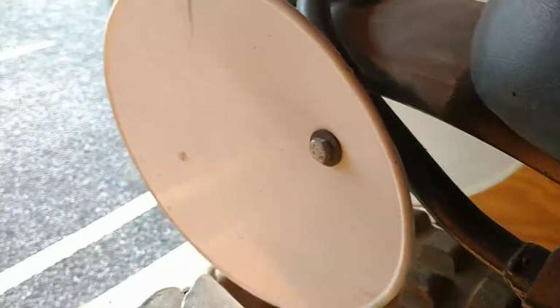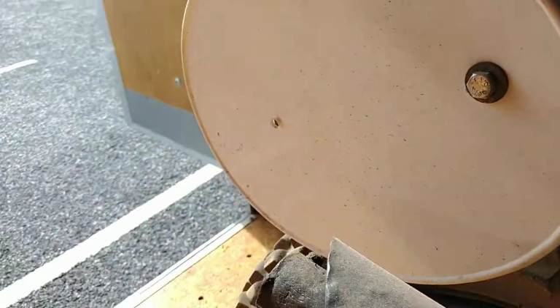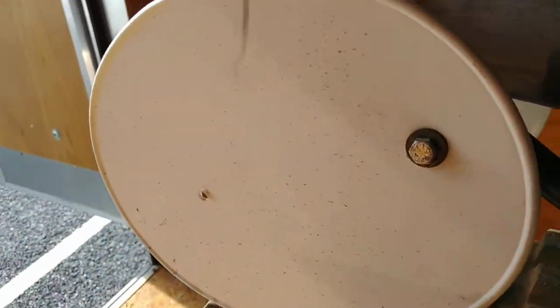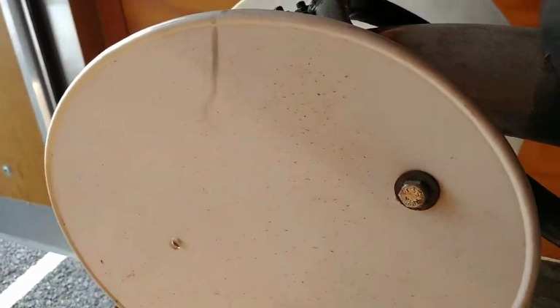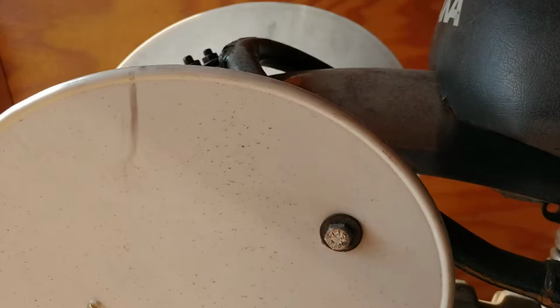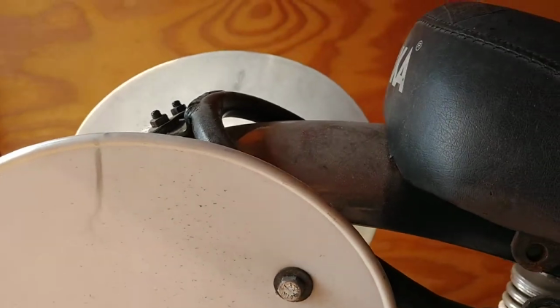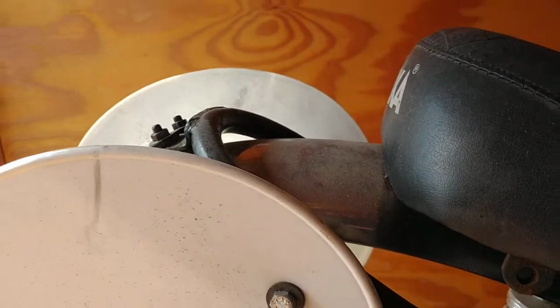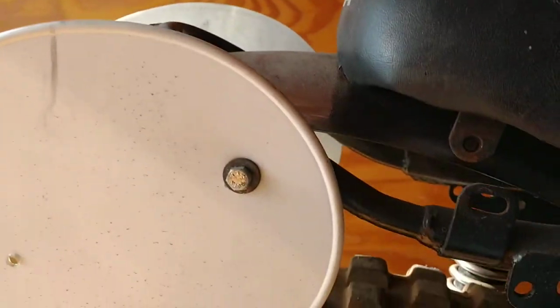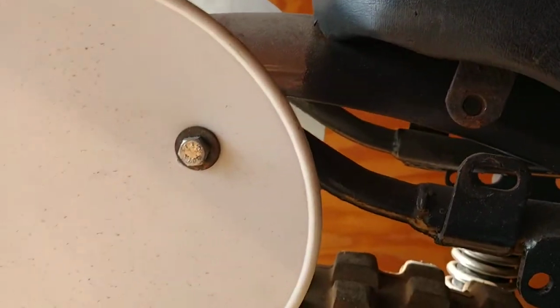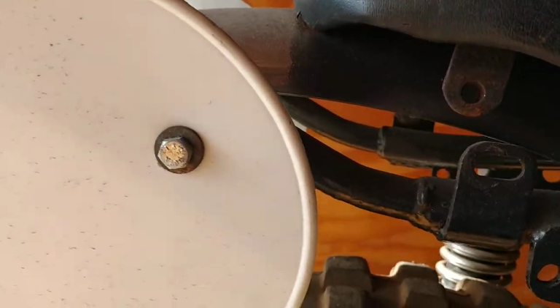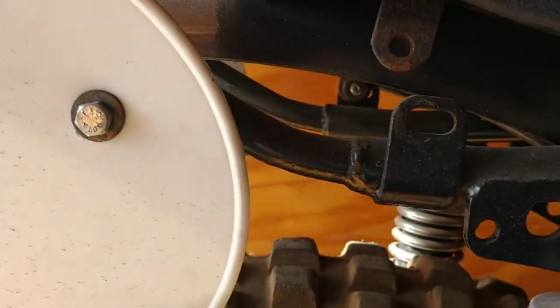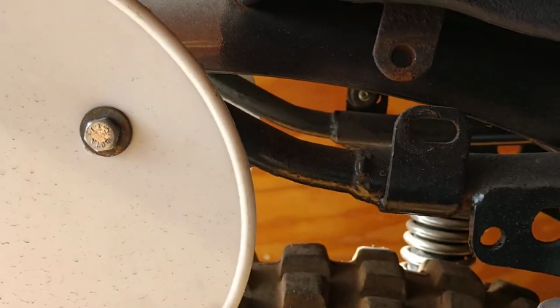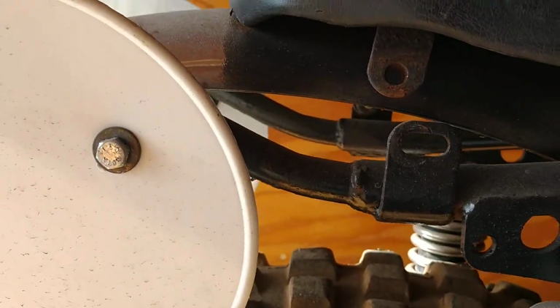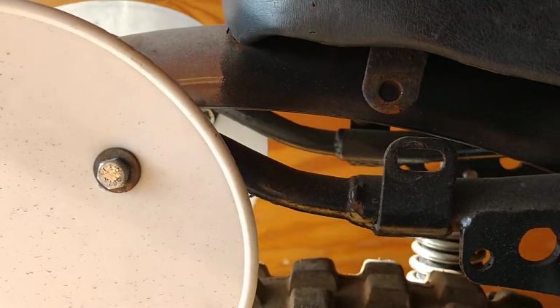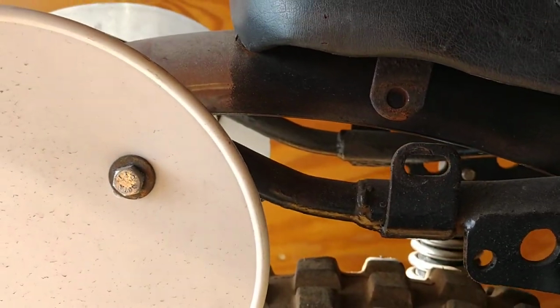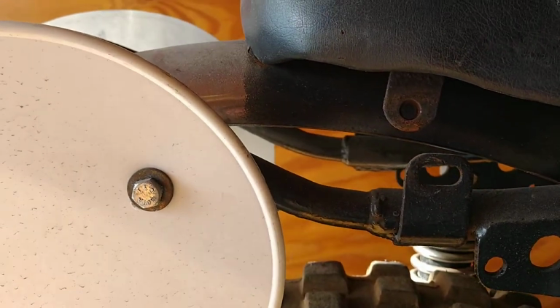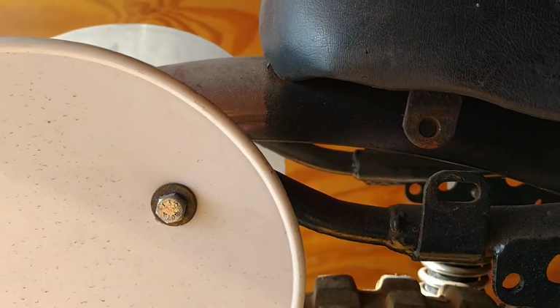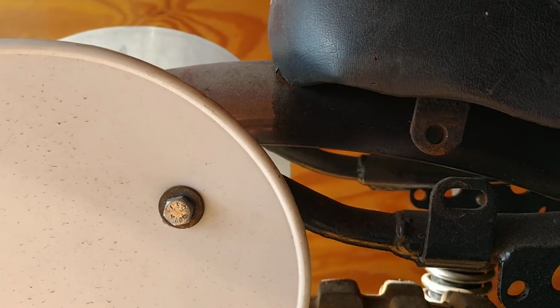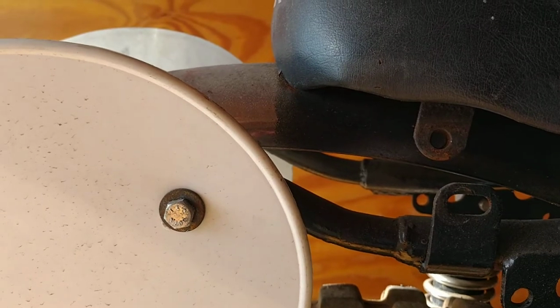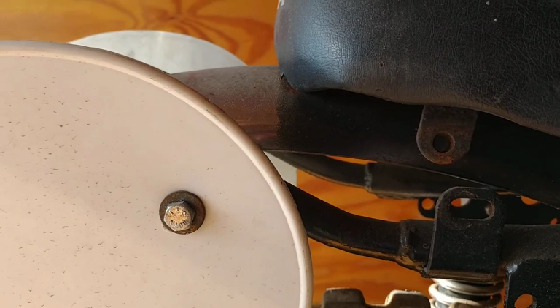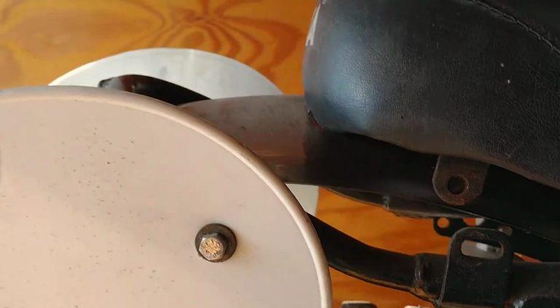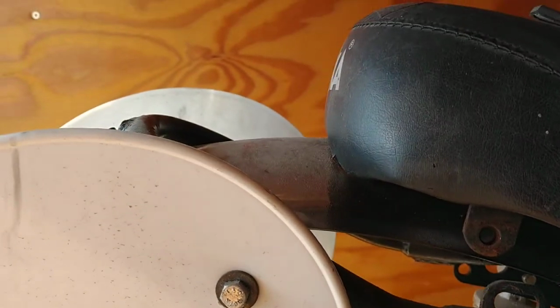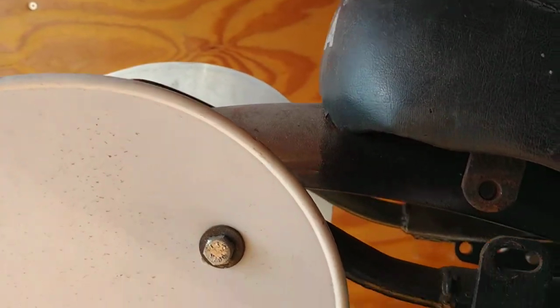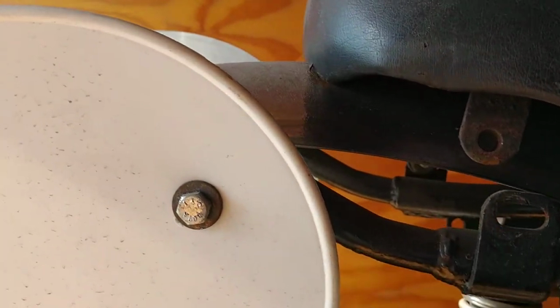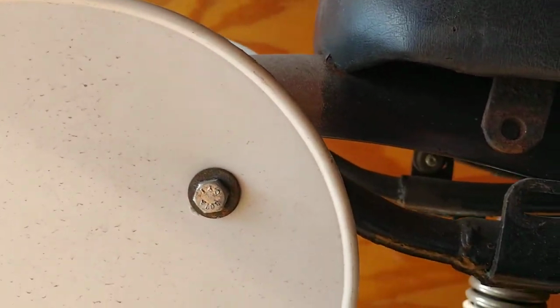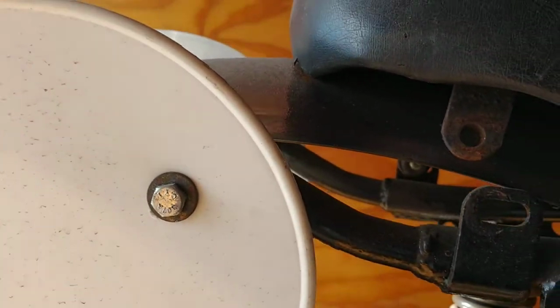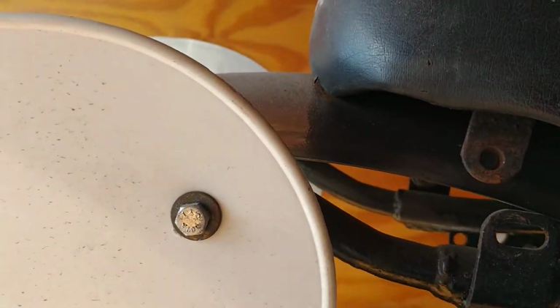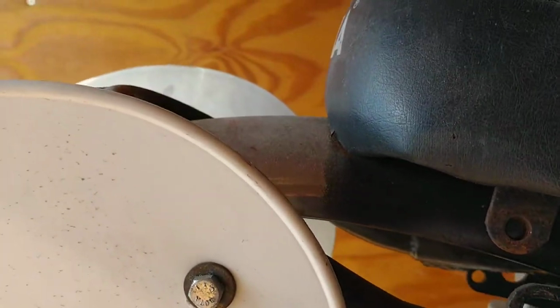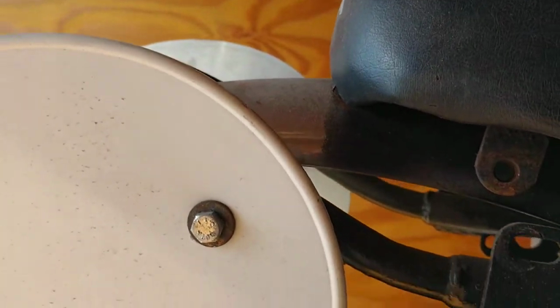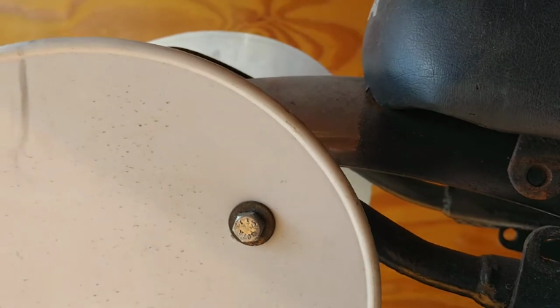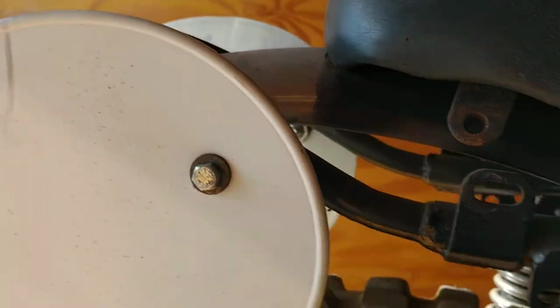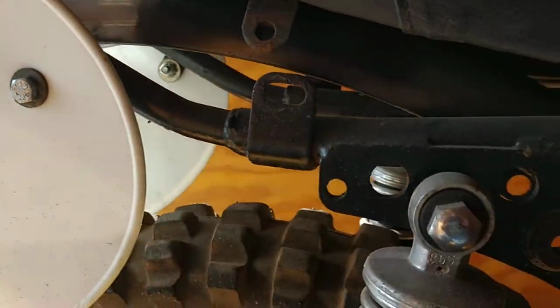I have a feeling maybe something's bent in the back because it looks like the fender's up kind of high and it won't attach. This back end could be bent on it.